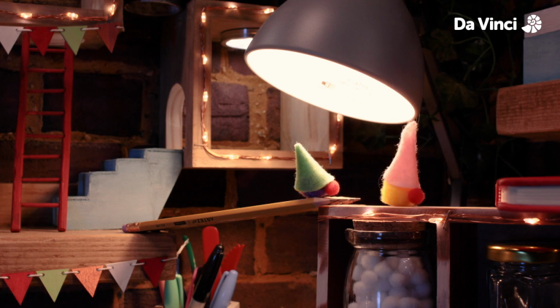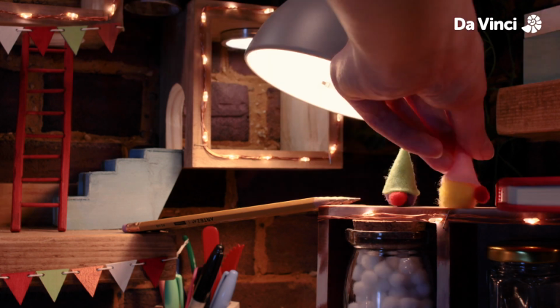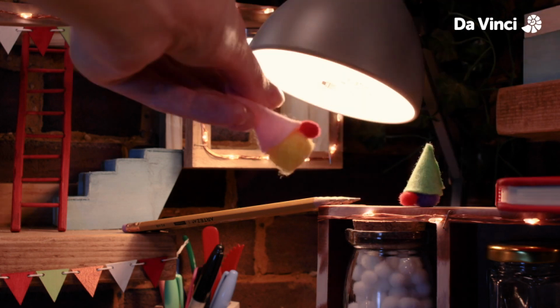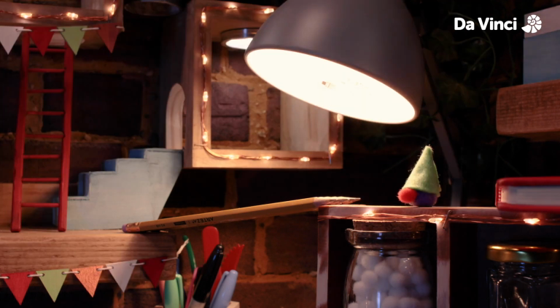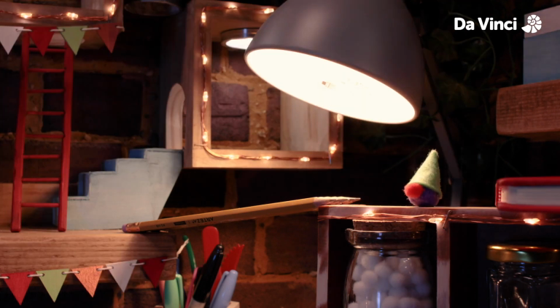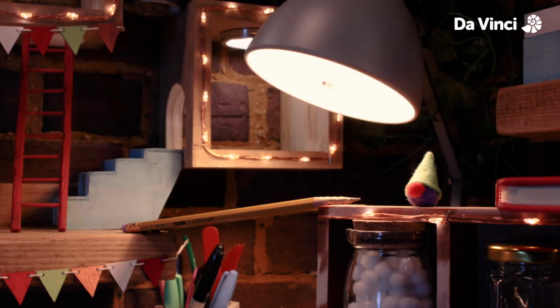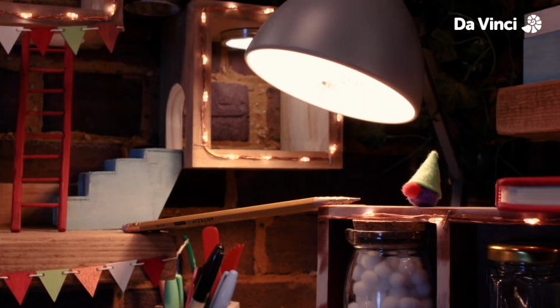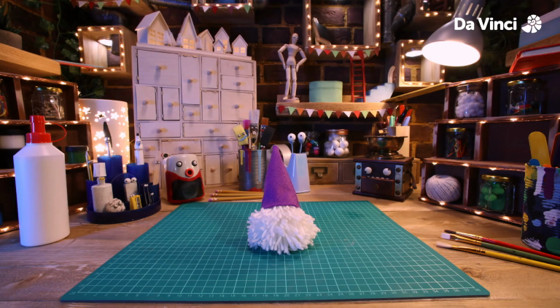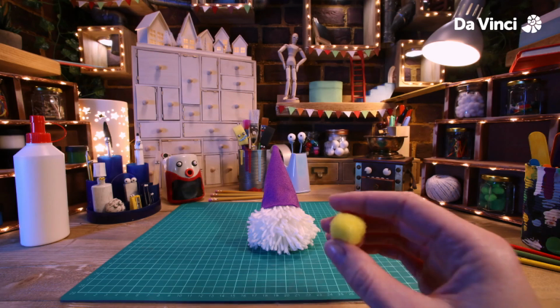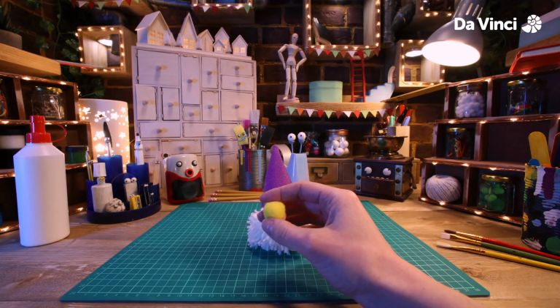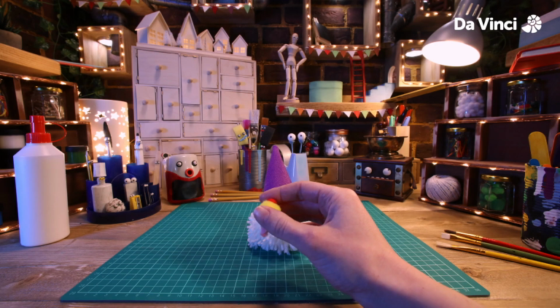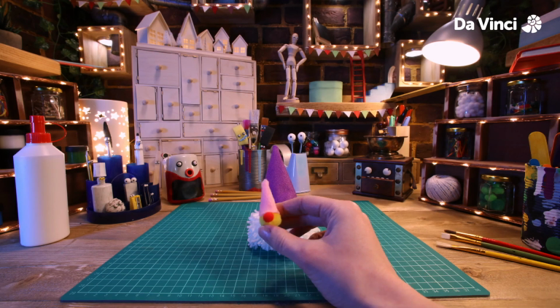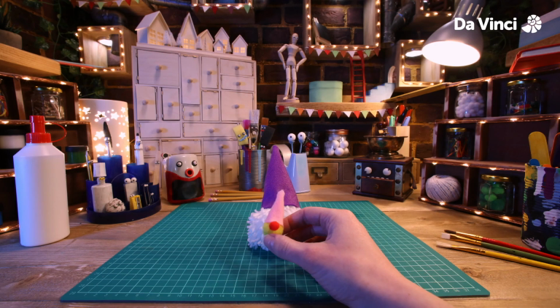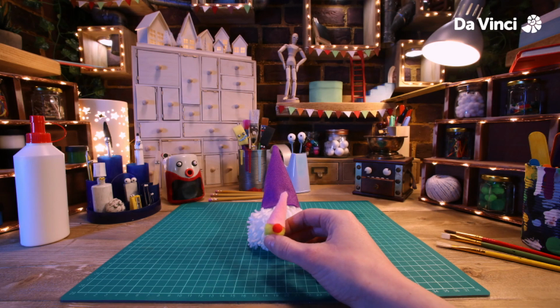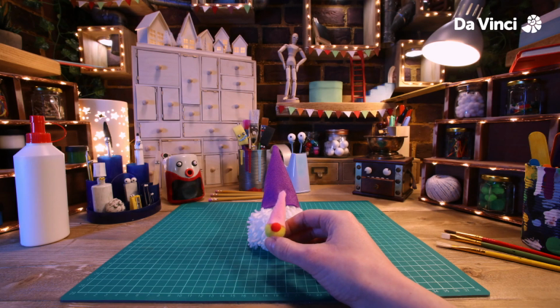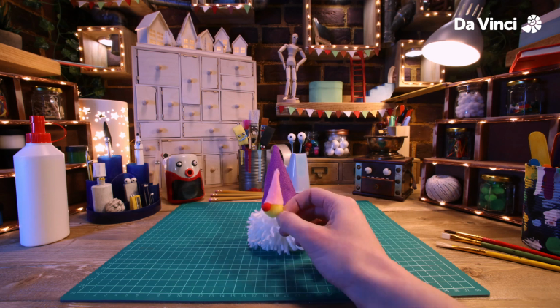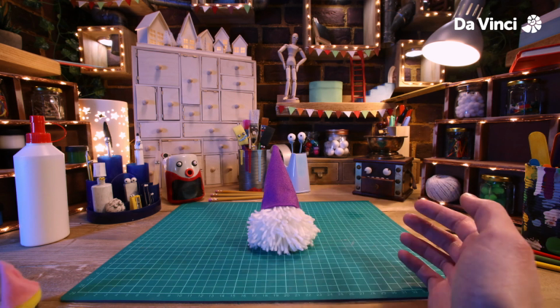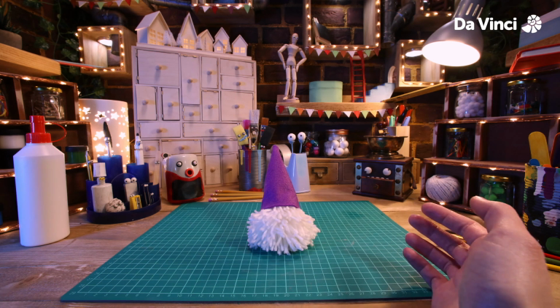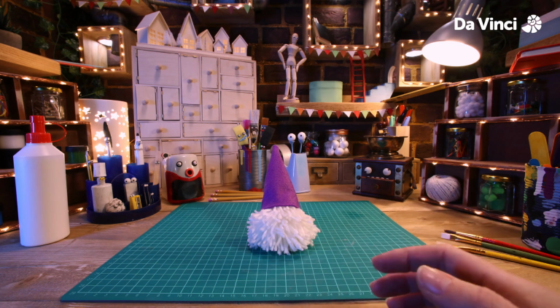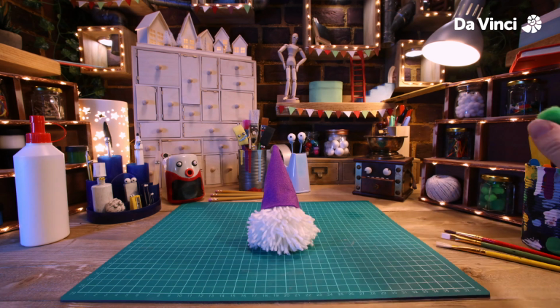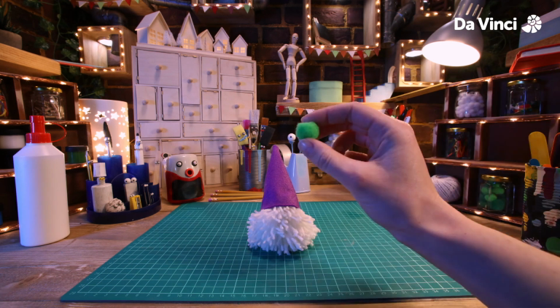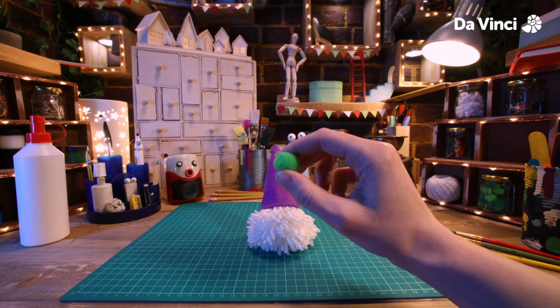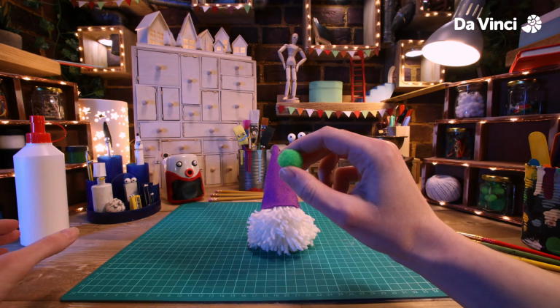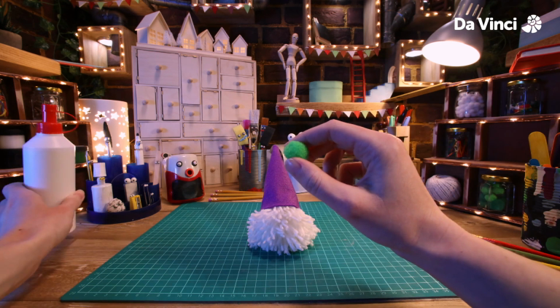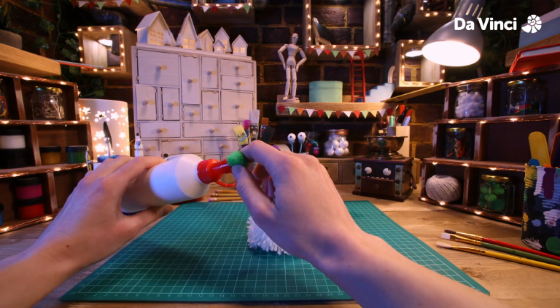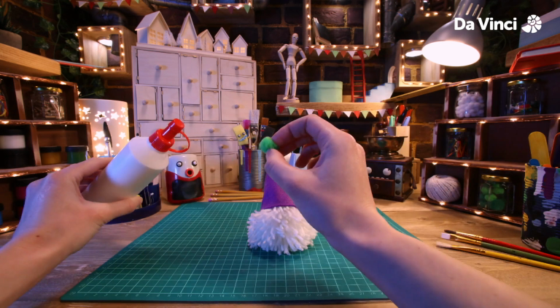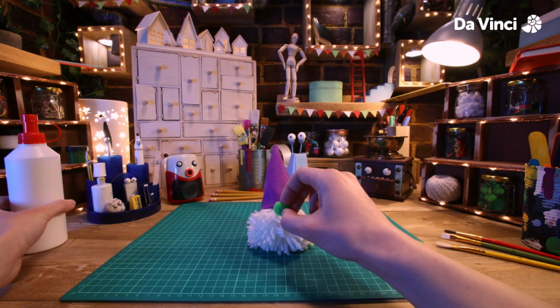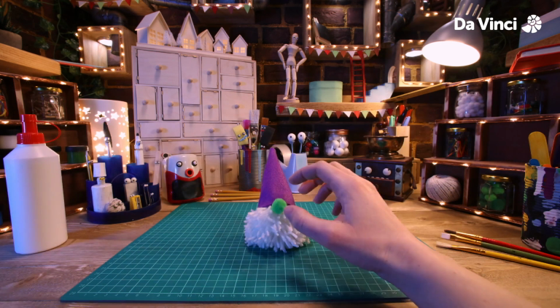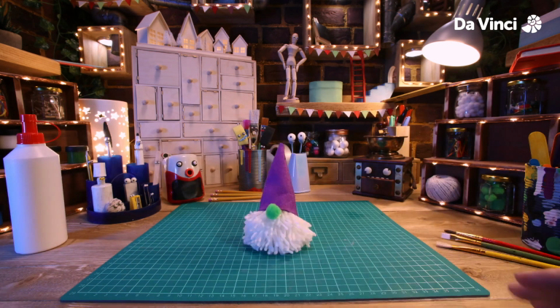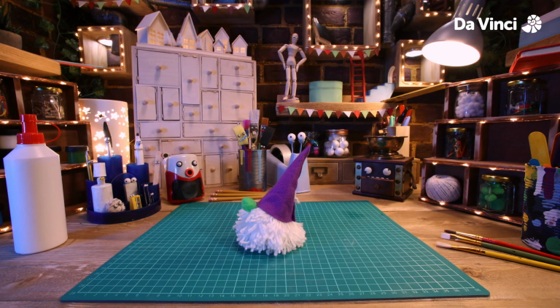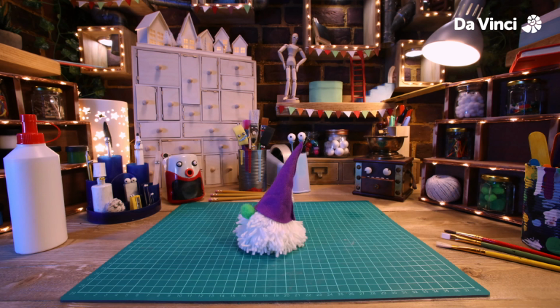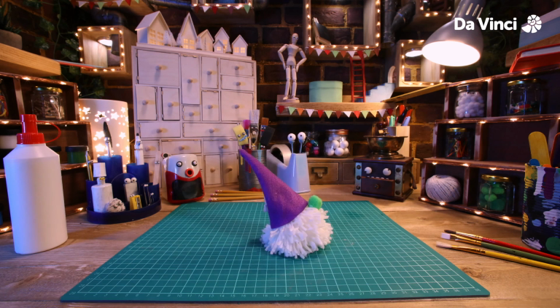Time to grab a pom-pom for the nose. Stick it on with some glue and we're done.